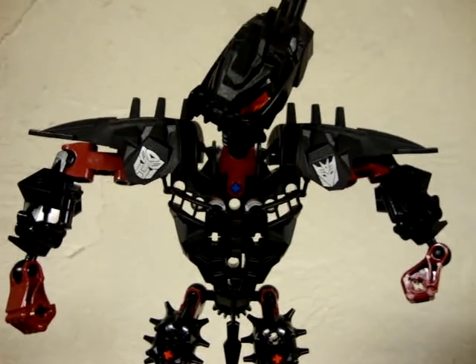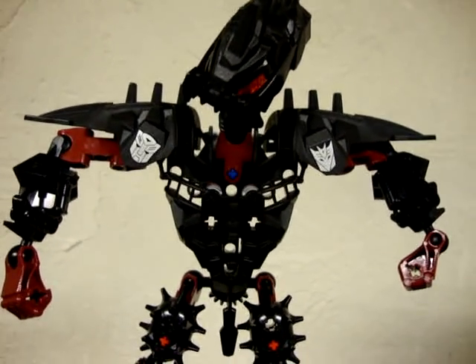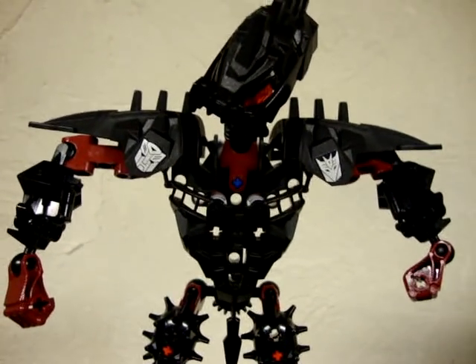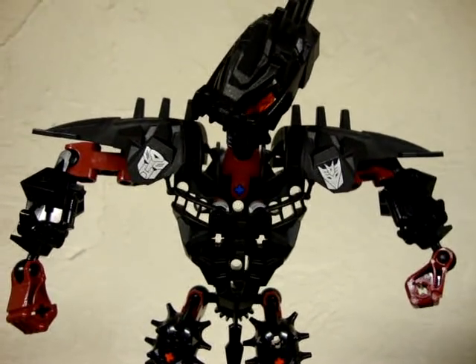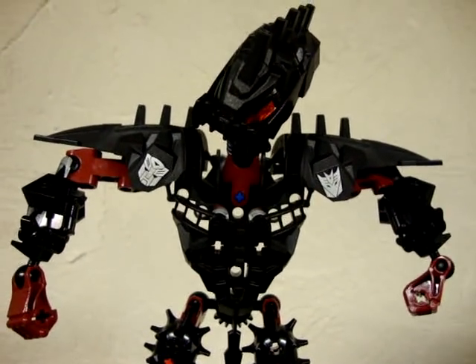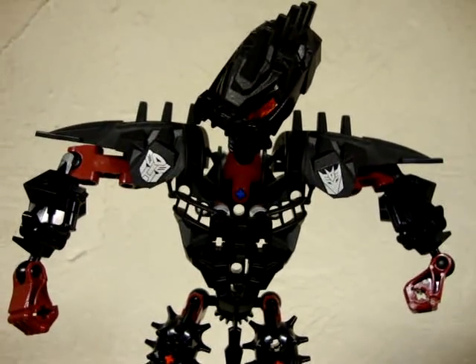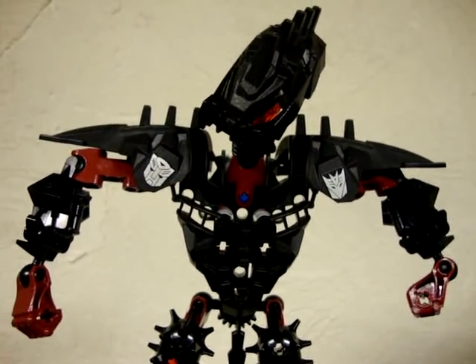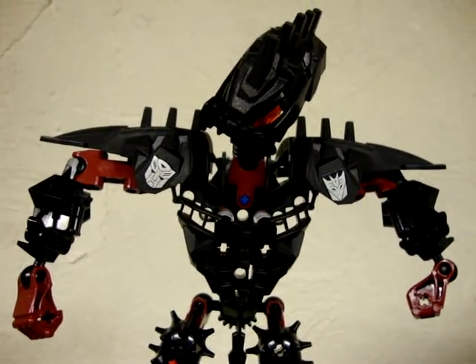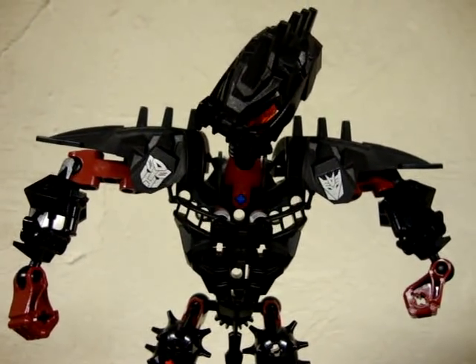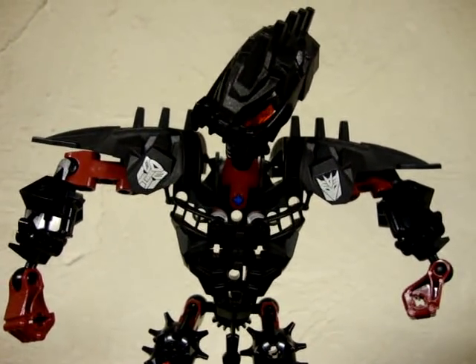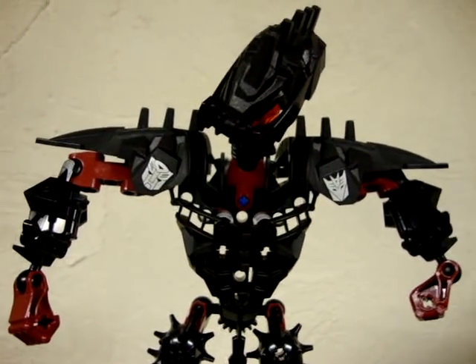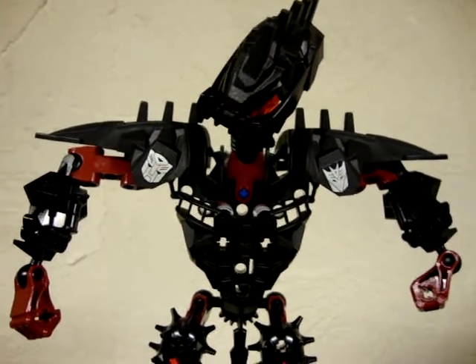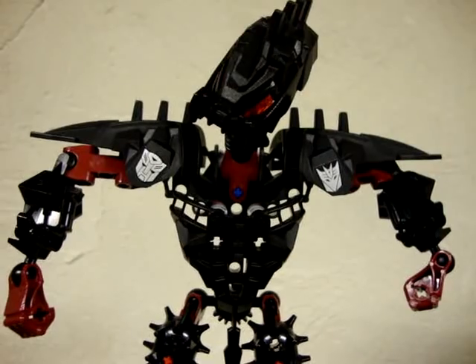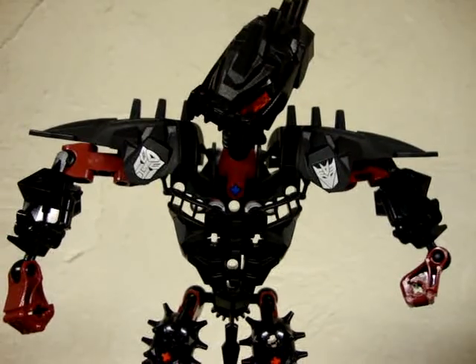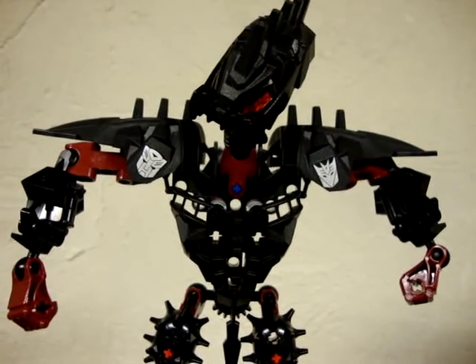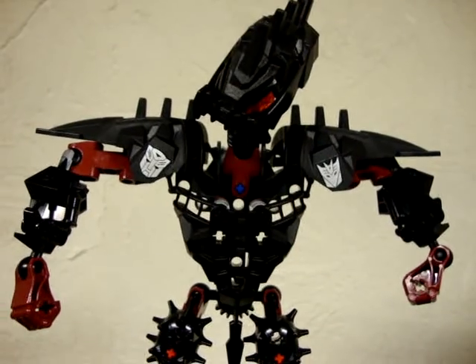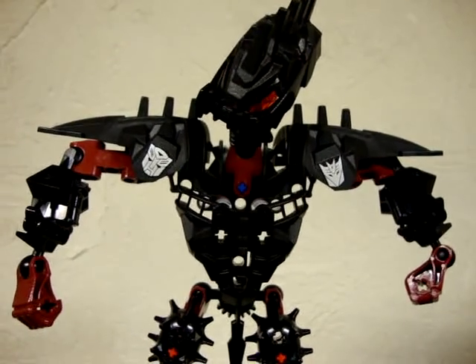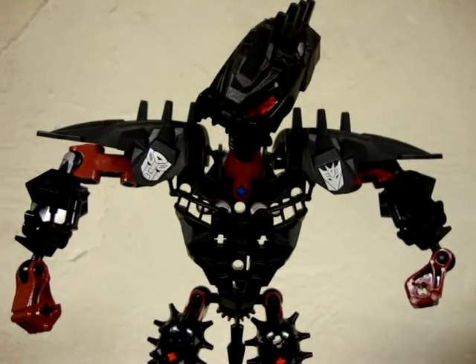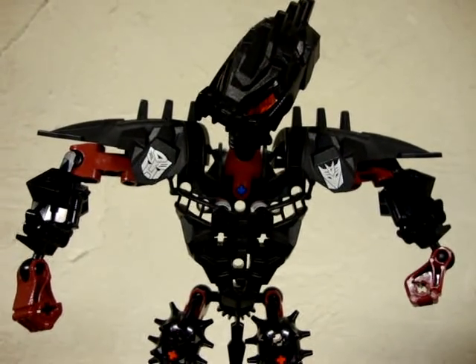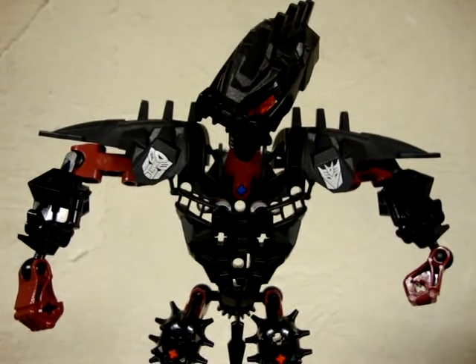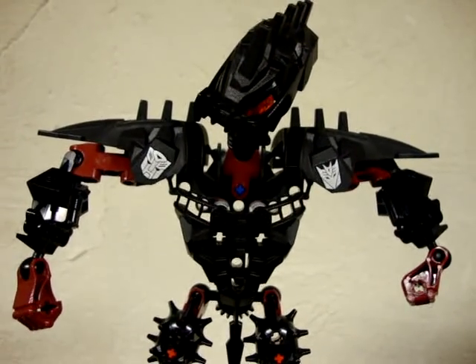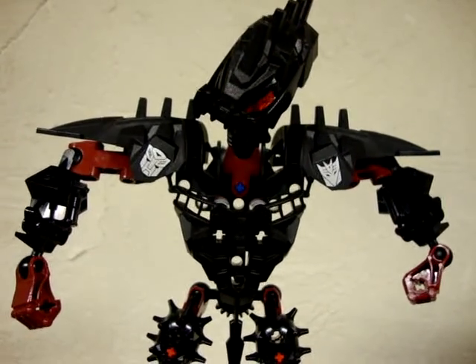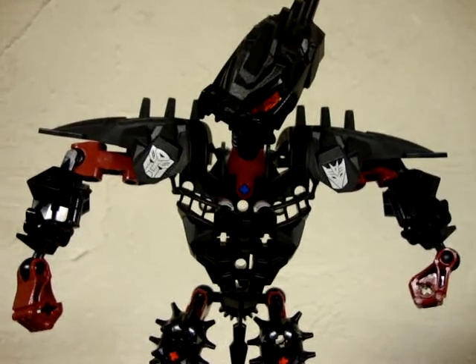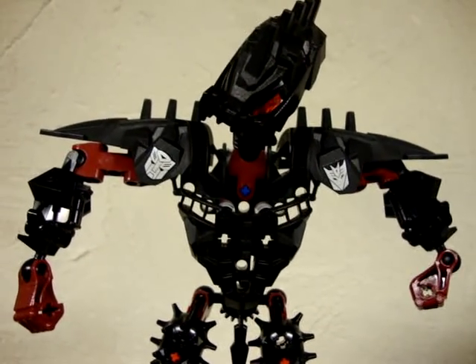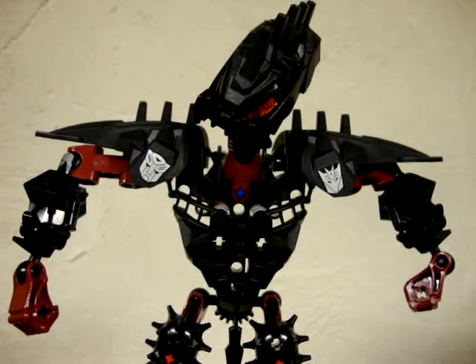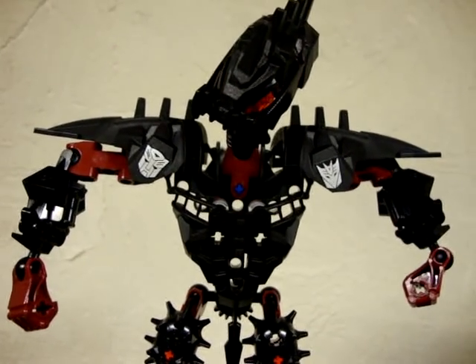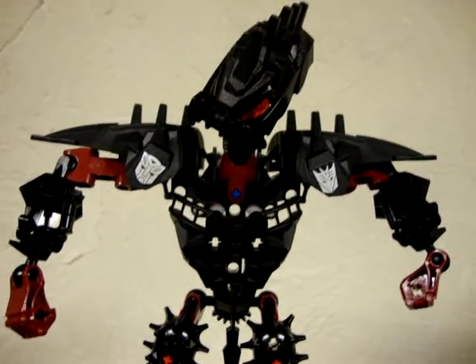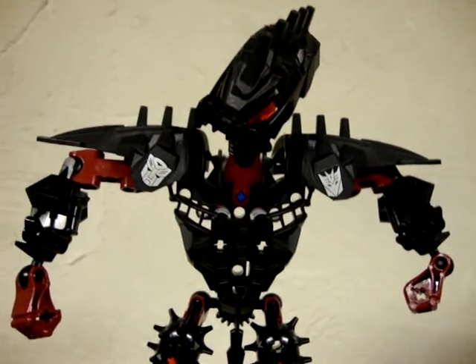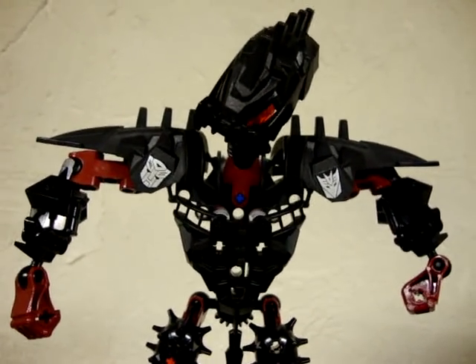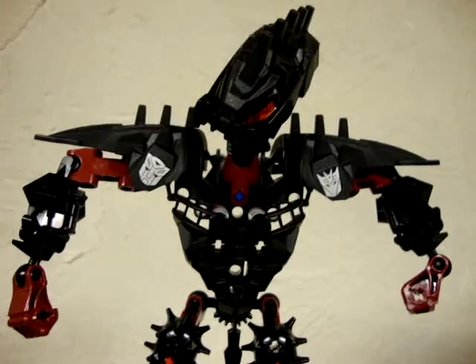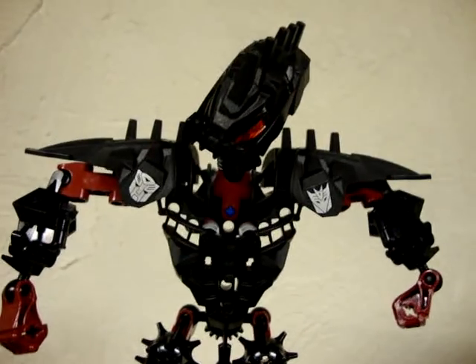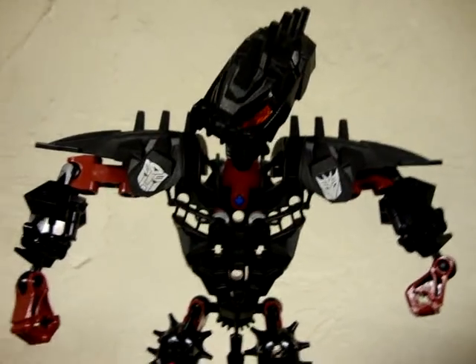Hey, what's up all my freaks and geeks out there in YouTube land? Emgo here, and today we will be reviewing Generation 1 Ultra Magnus. So let's head to the table and check him out.